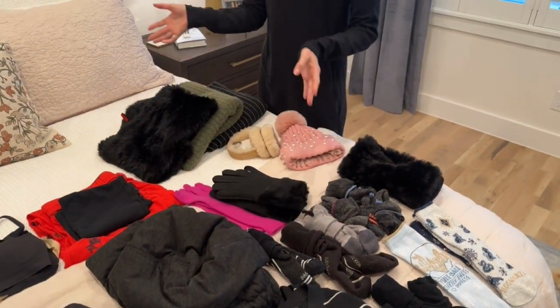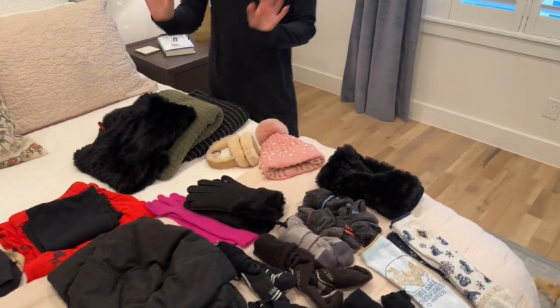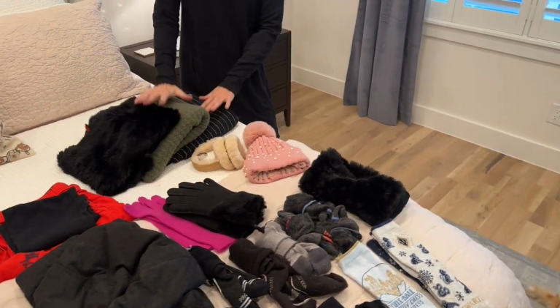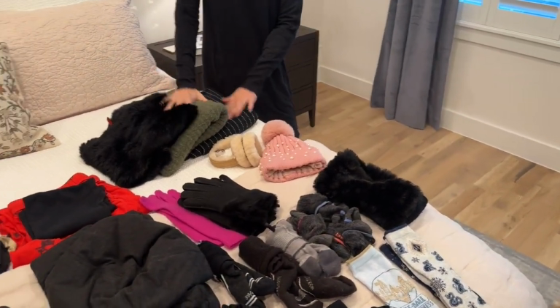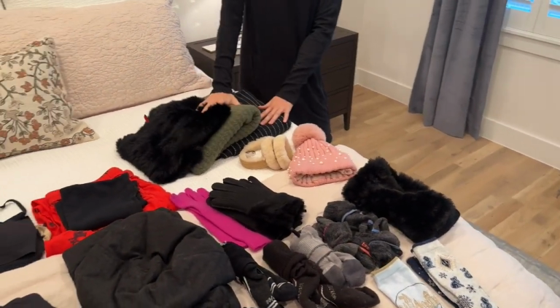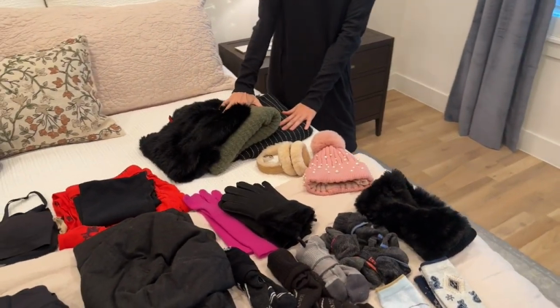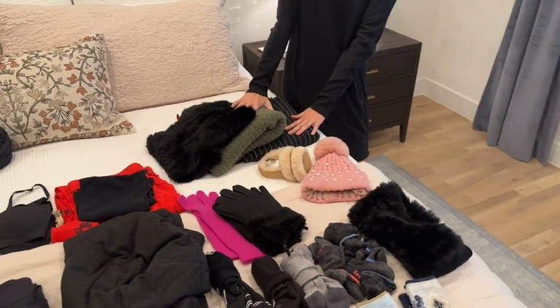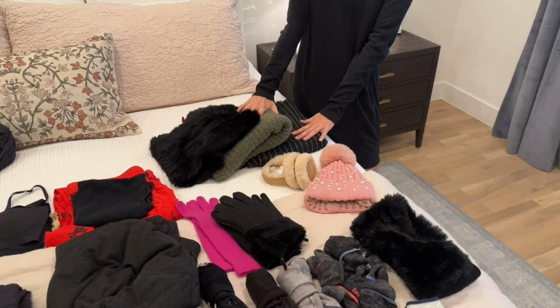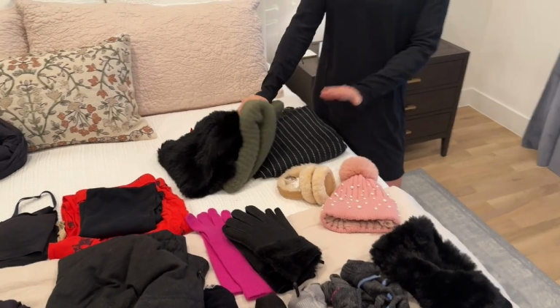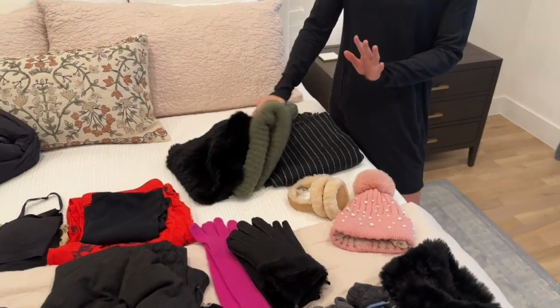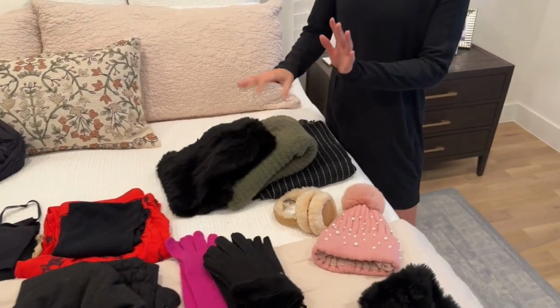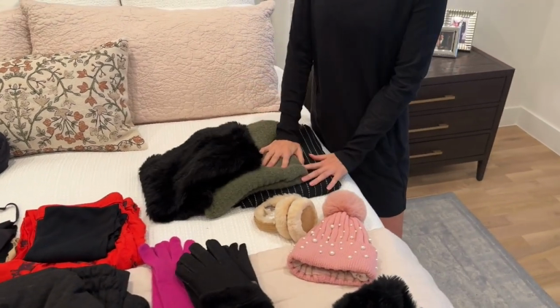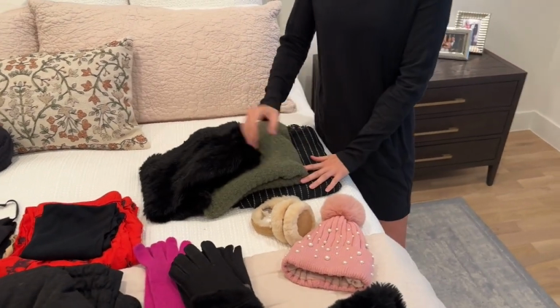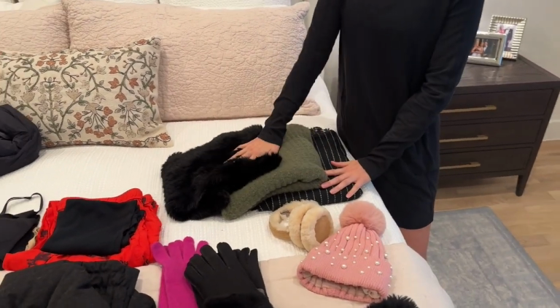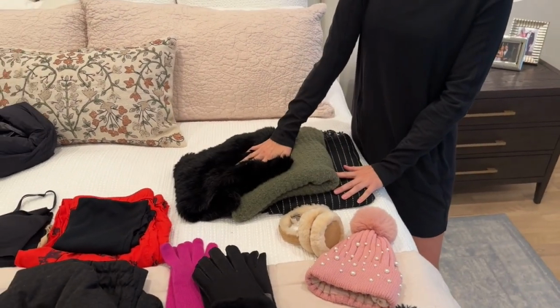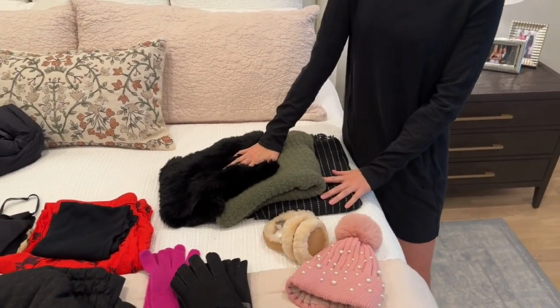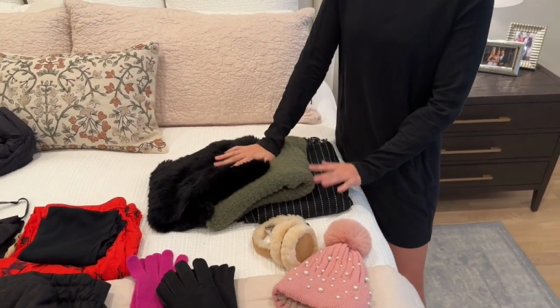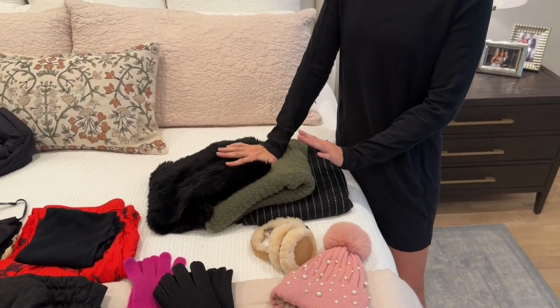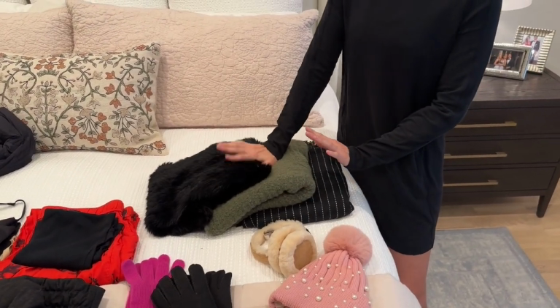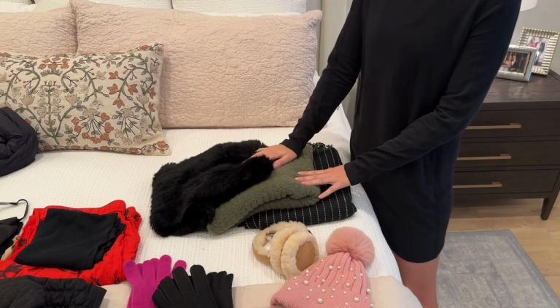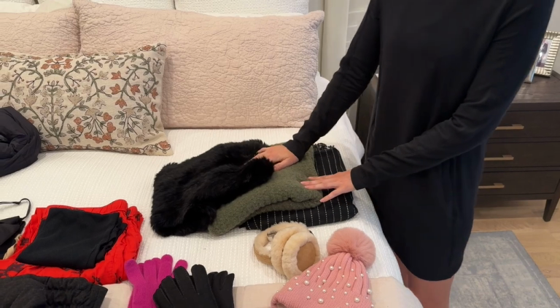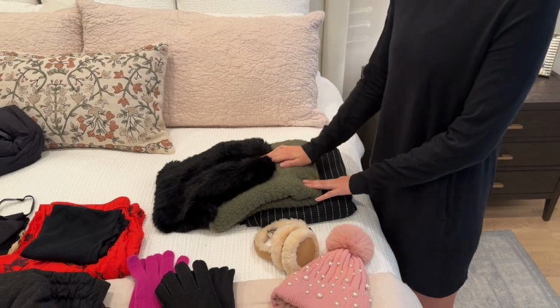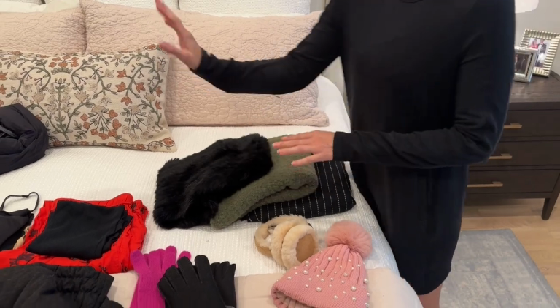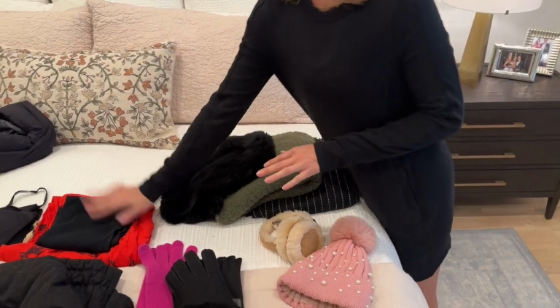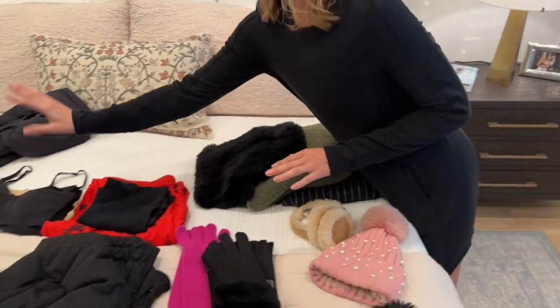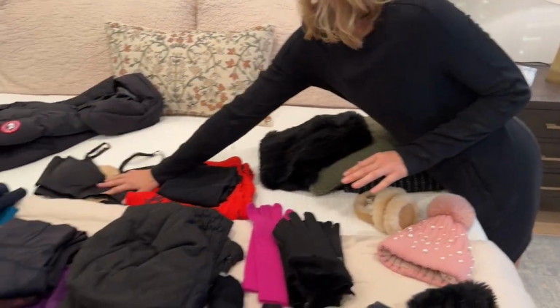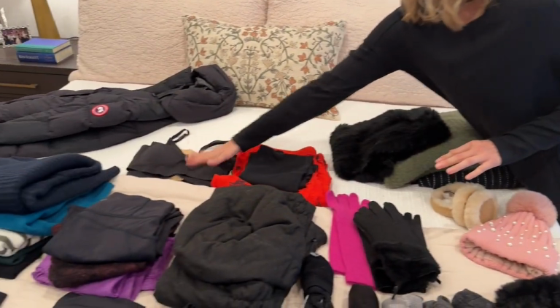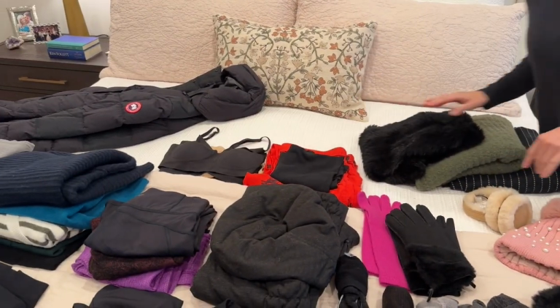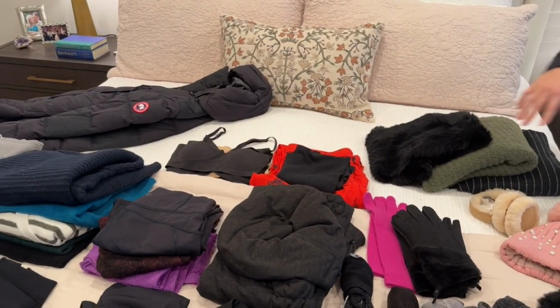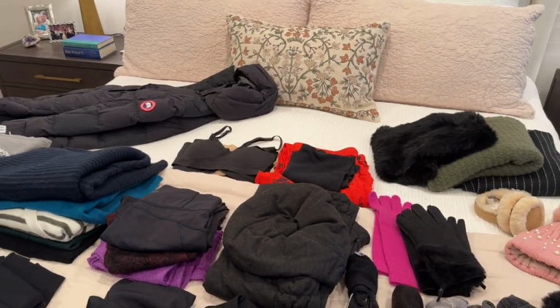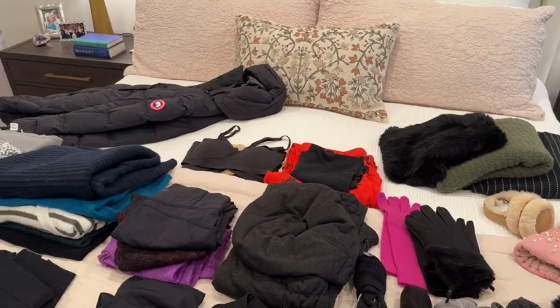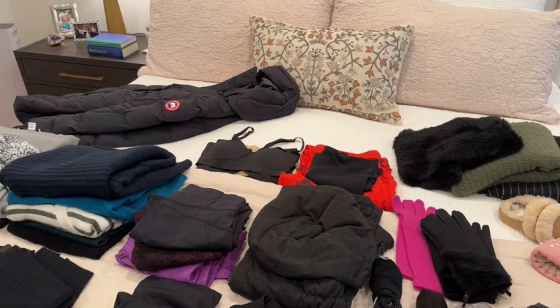Scarves — I always bring oversized scarves because they're warmer. Two casual ones and one that's a little more dressy to dress up sweaters. Also packing pajamas, bras, and sports bras, and then my coat.